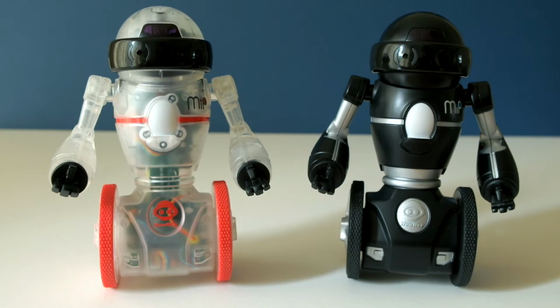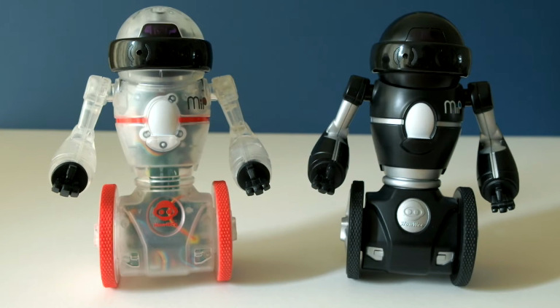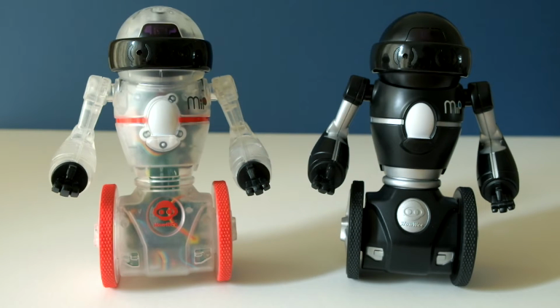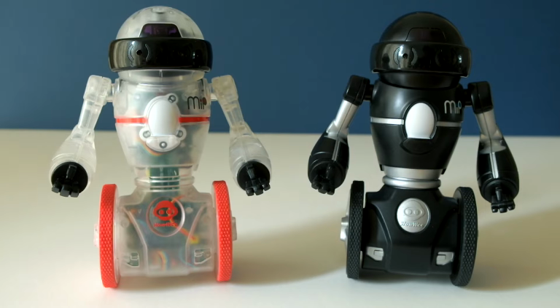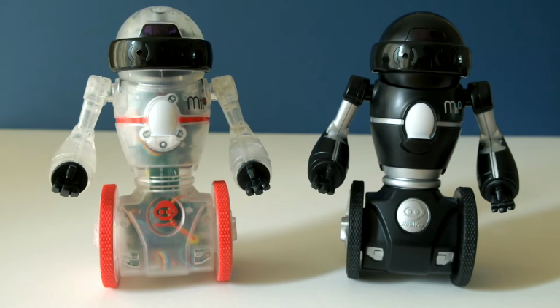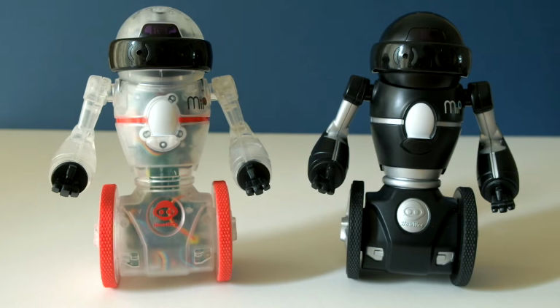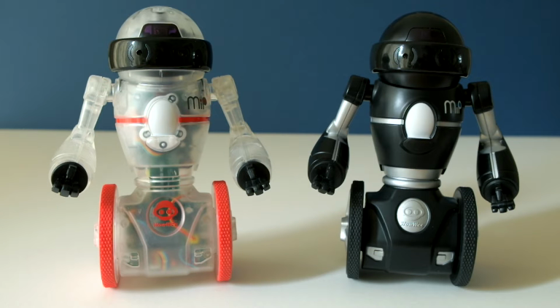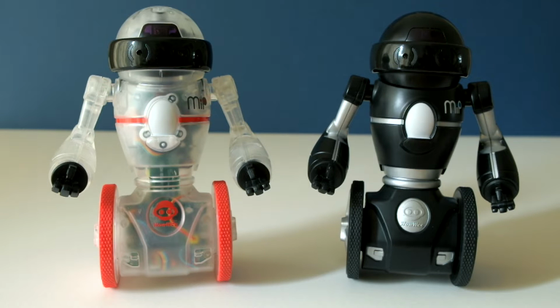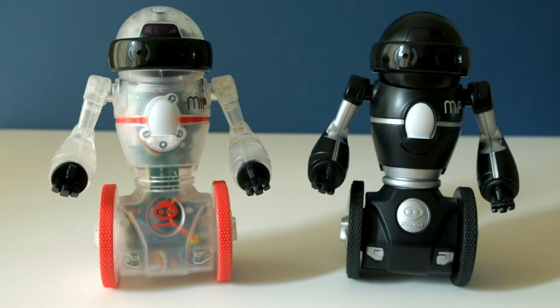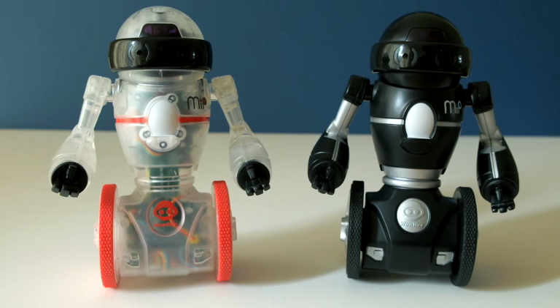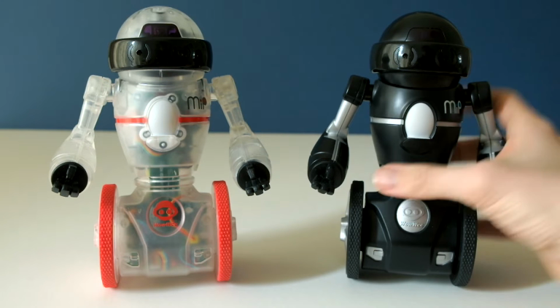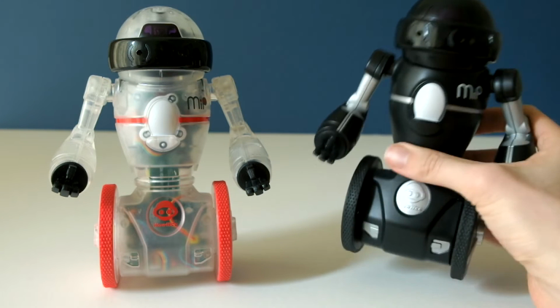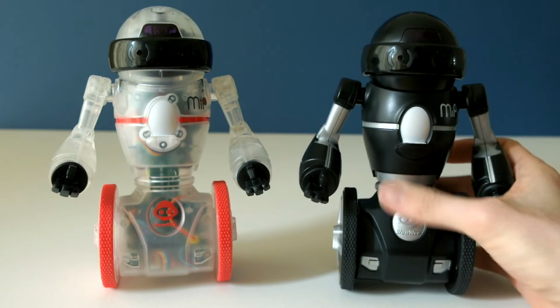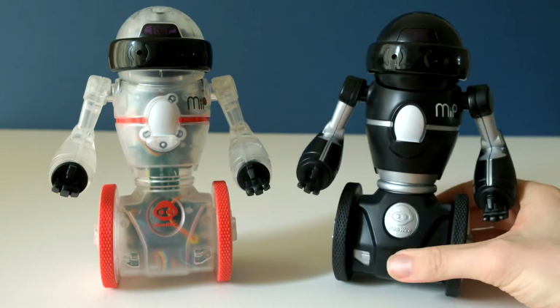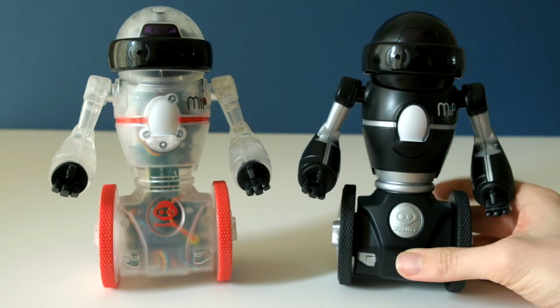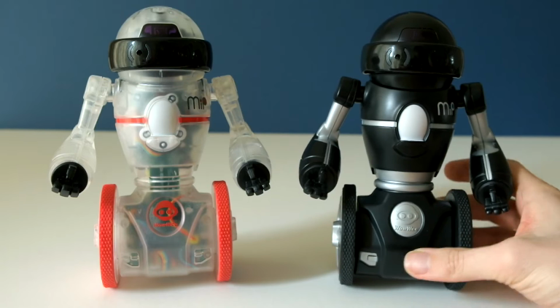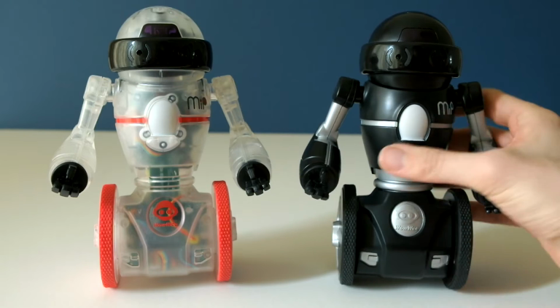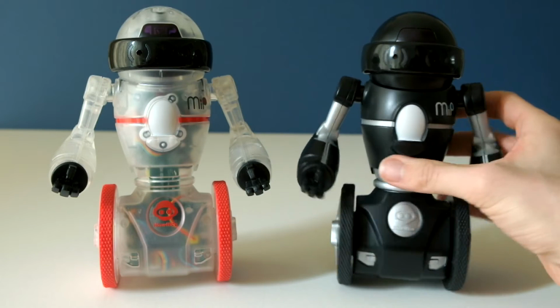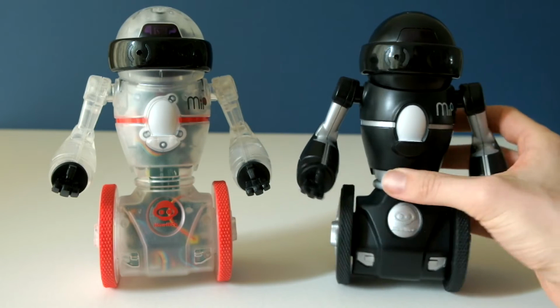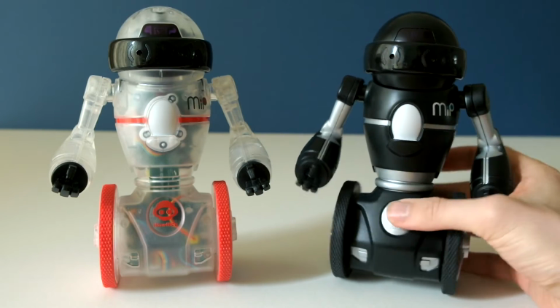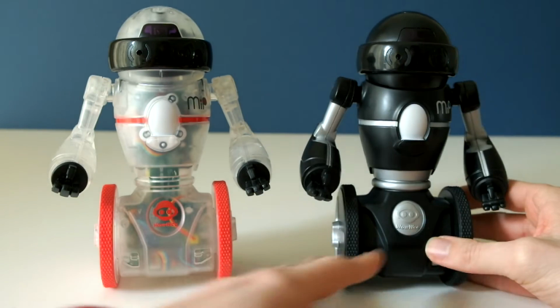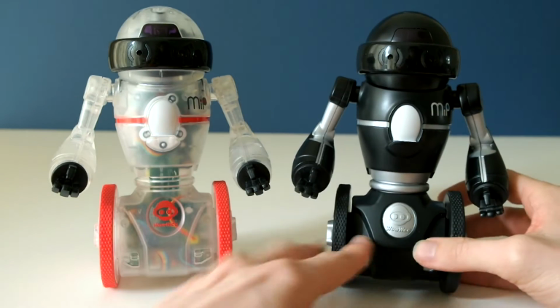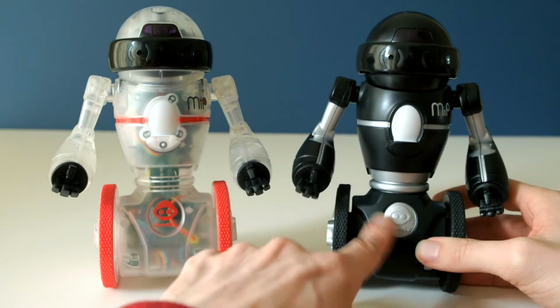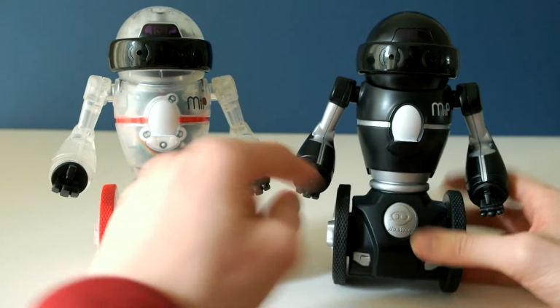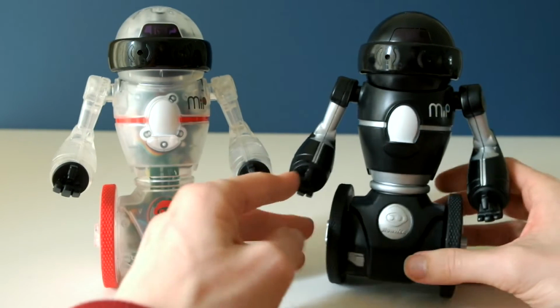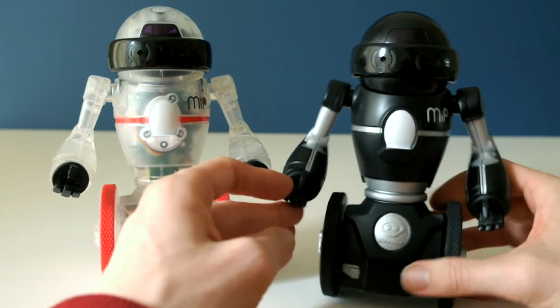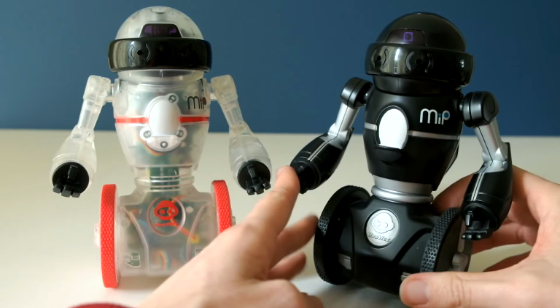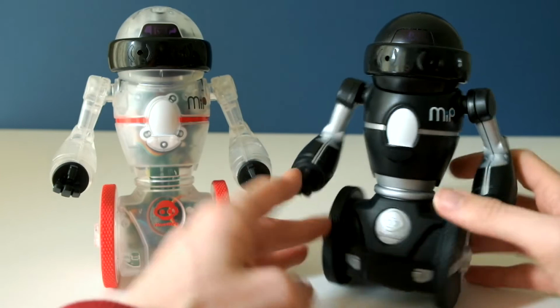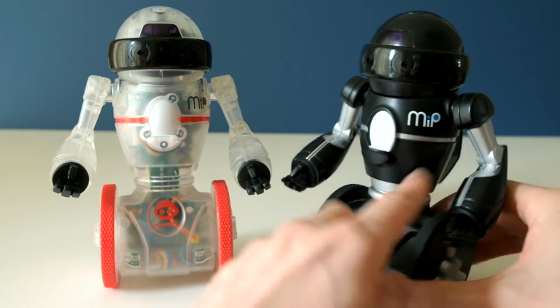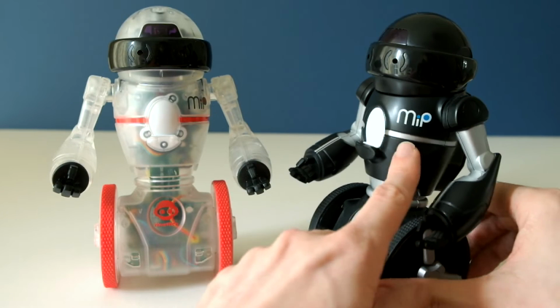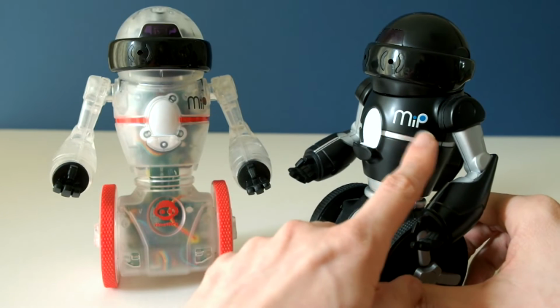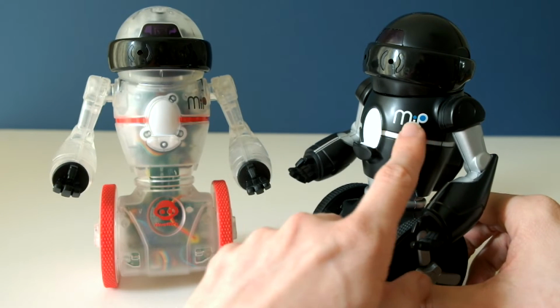In this video I'm going to show you the differences between Coda MIP and the original MIP. This is the original MIP — it came in two colours, either black or white. This one has got a black and silver design with blue accents.